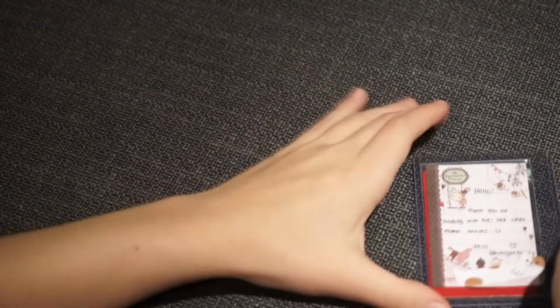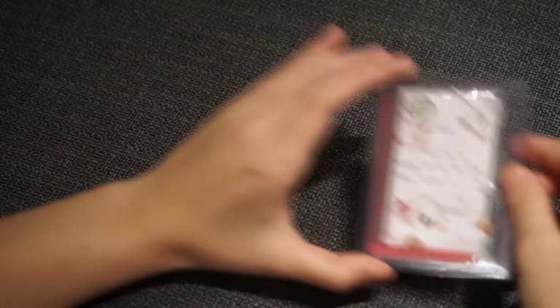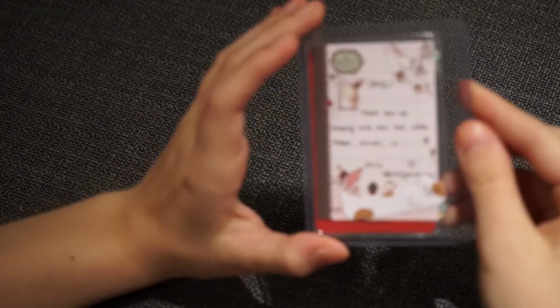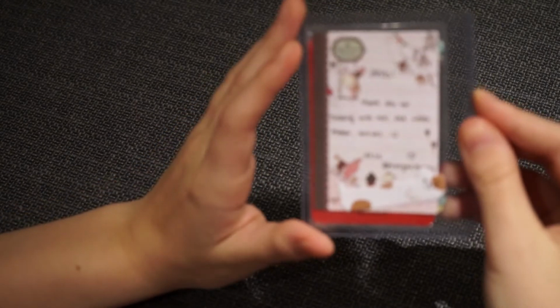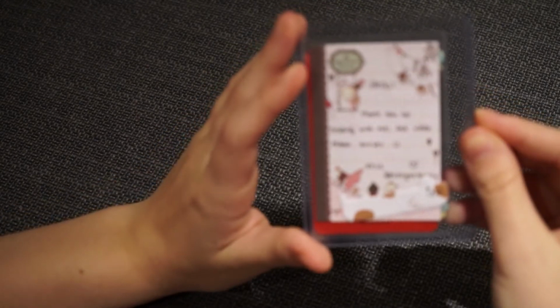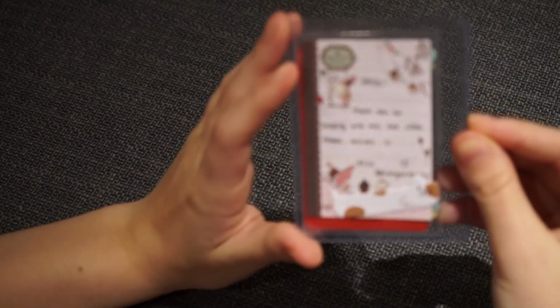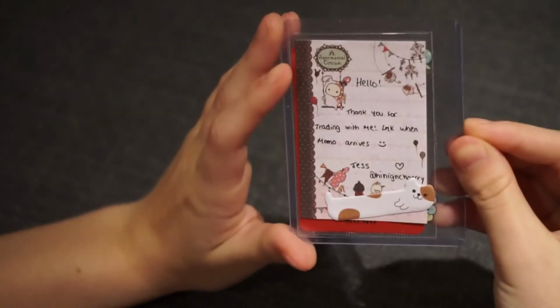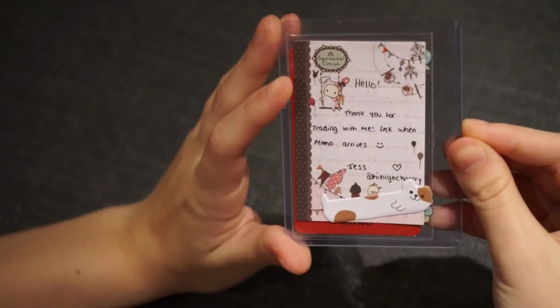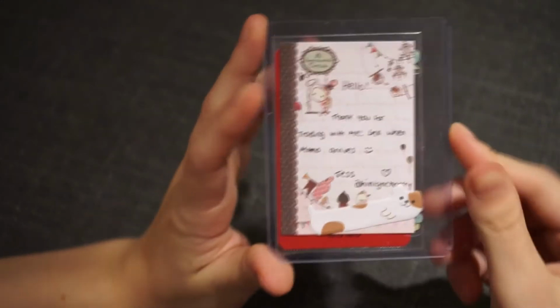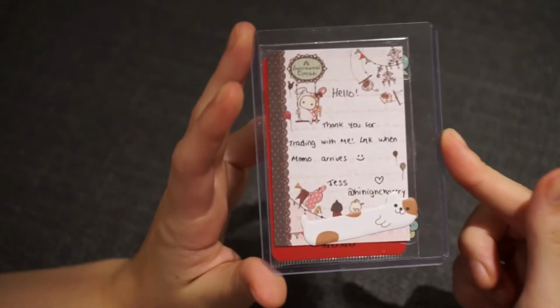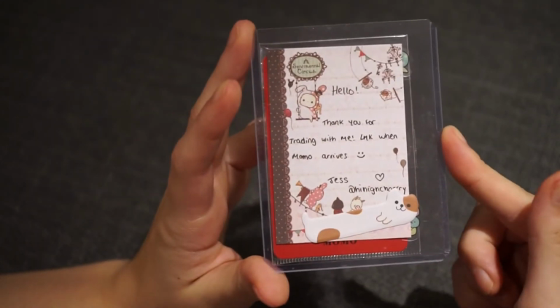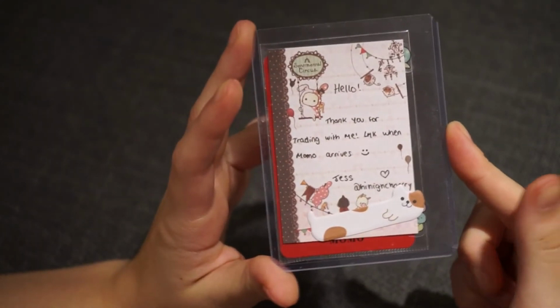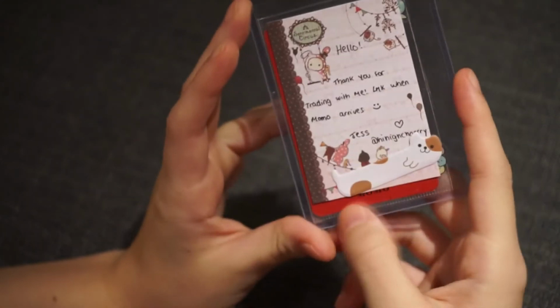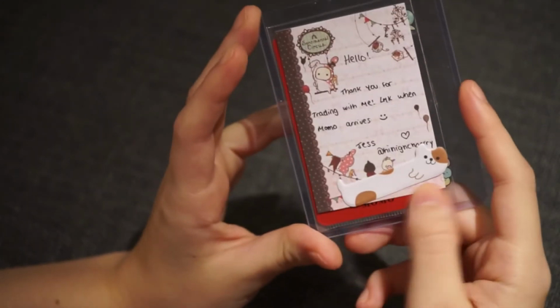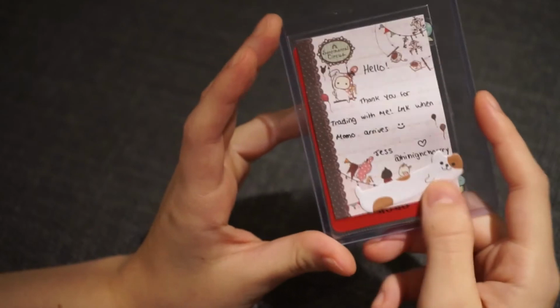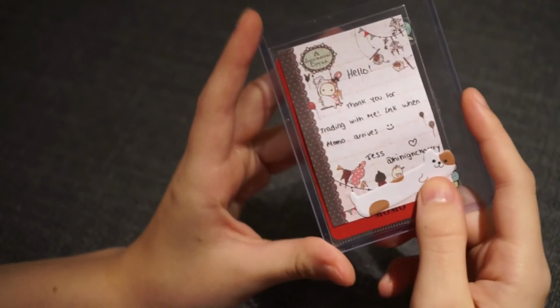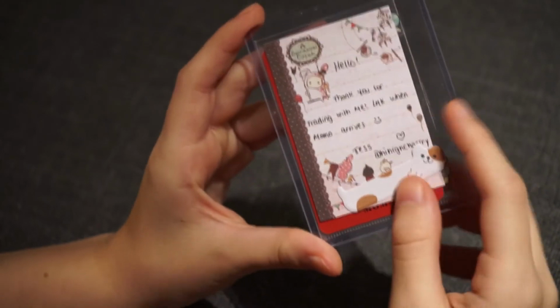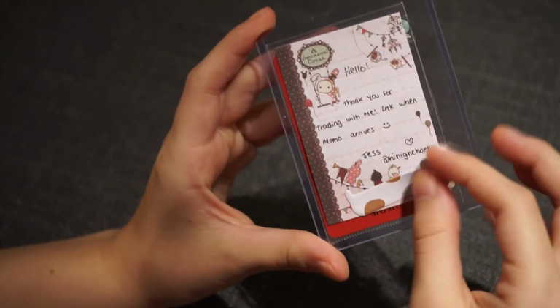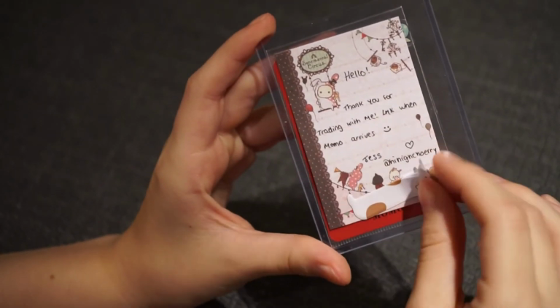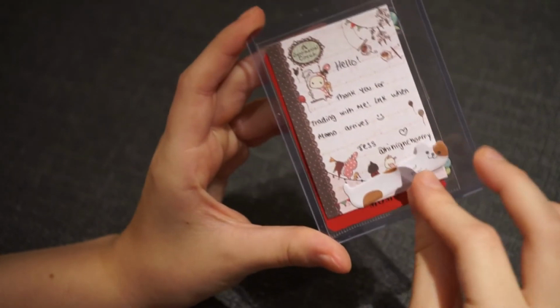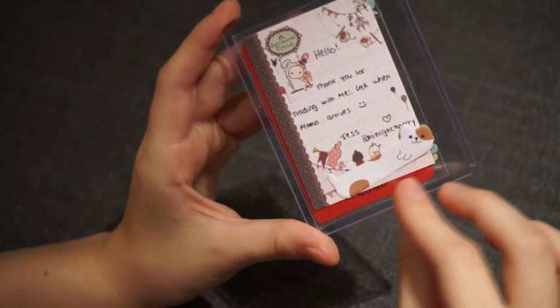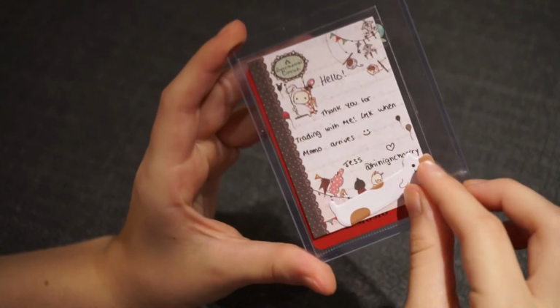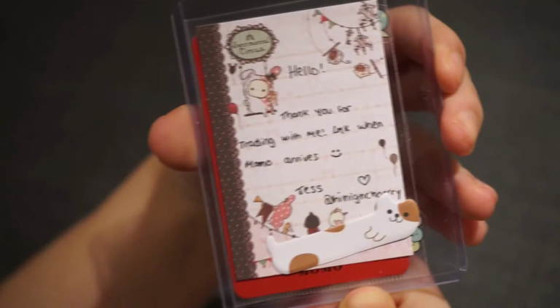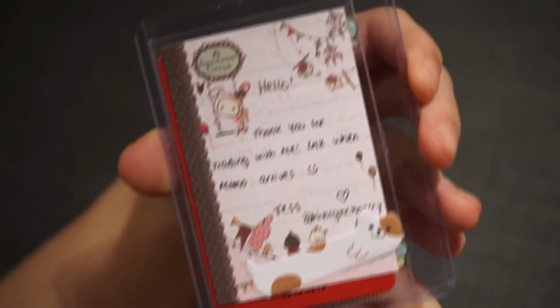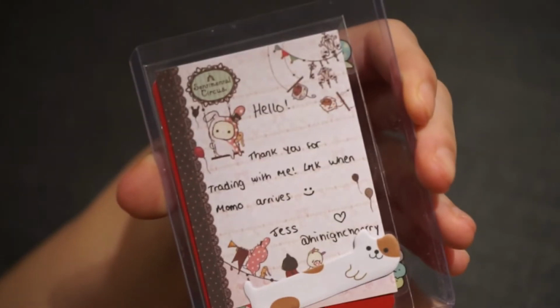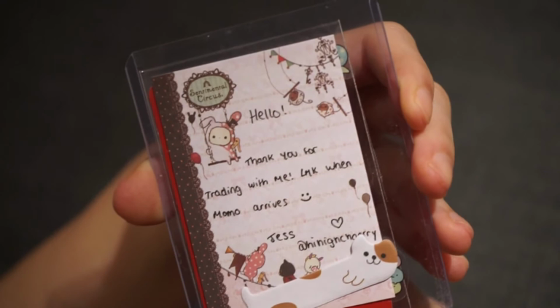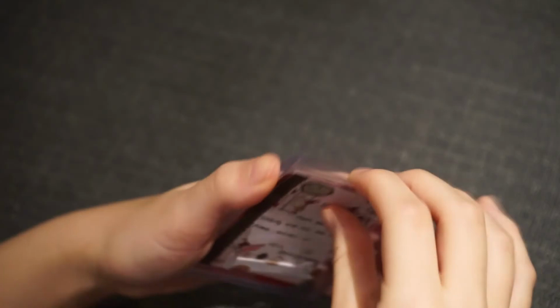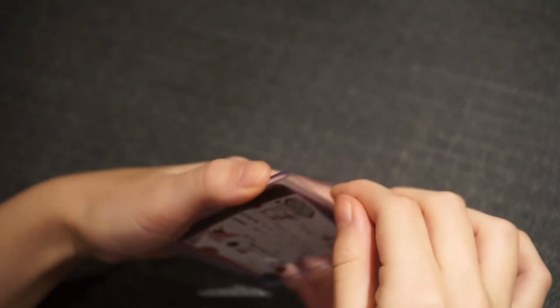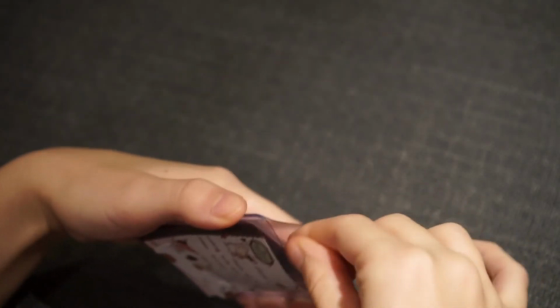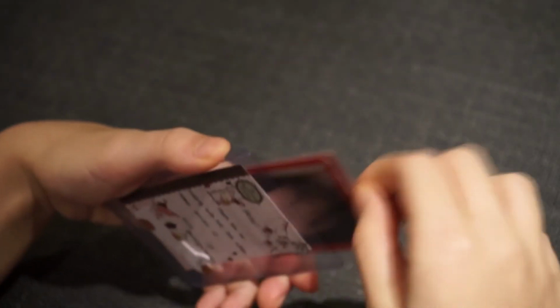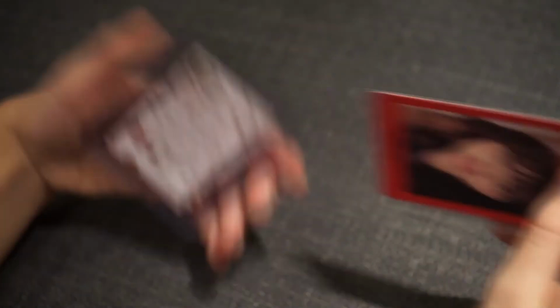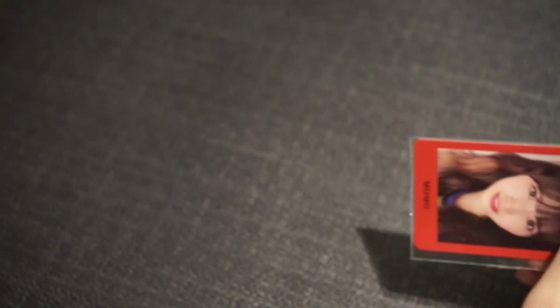It says: 'Hello, thank you for trading with me, let me know when Memo arrives.' It's got one of these little decorative things and let's take it out — it's a Memo!